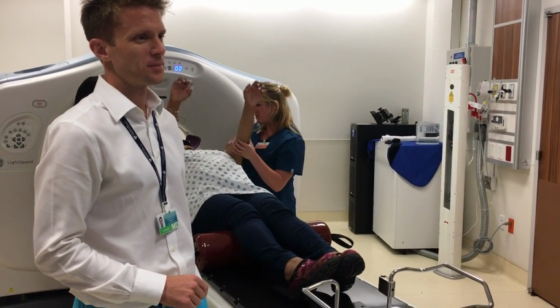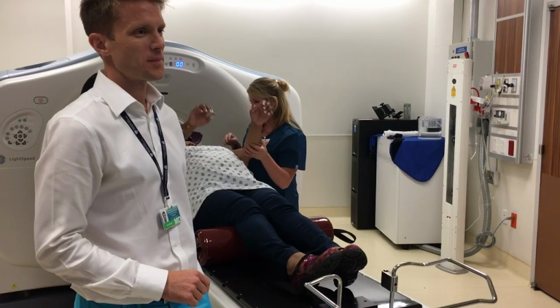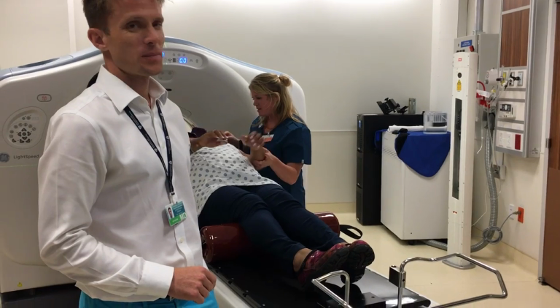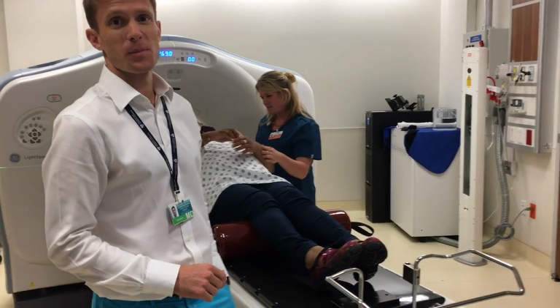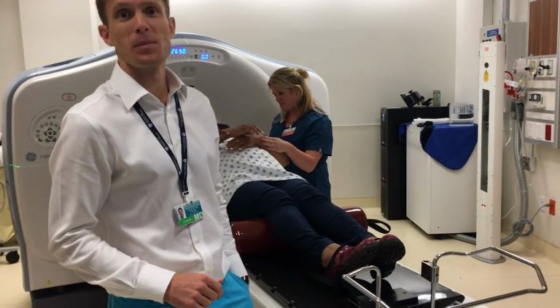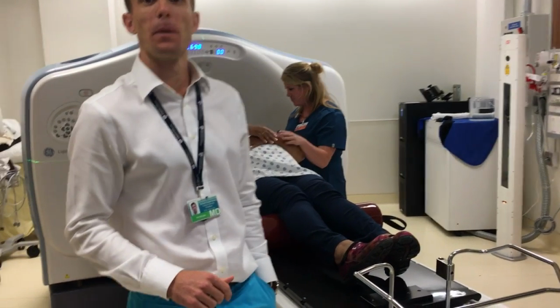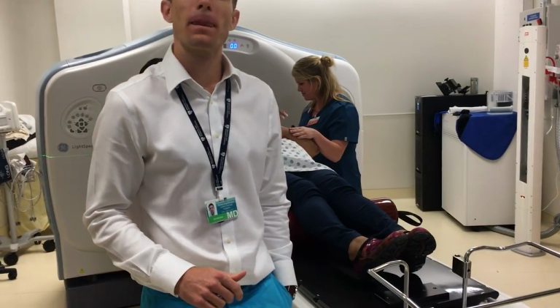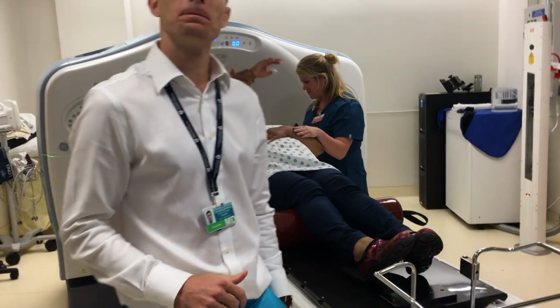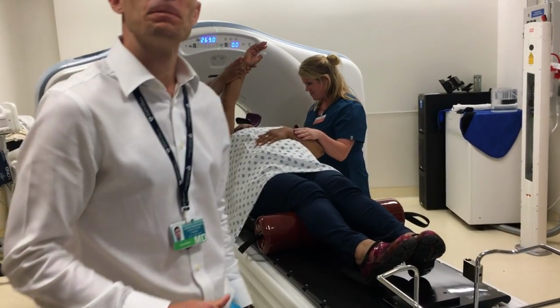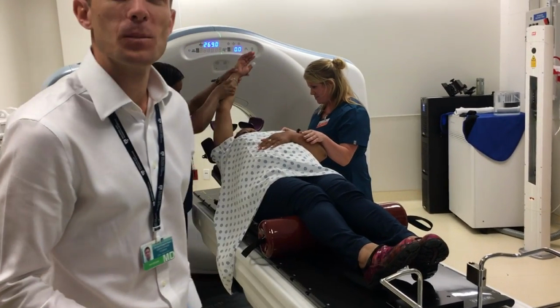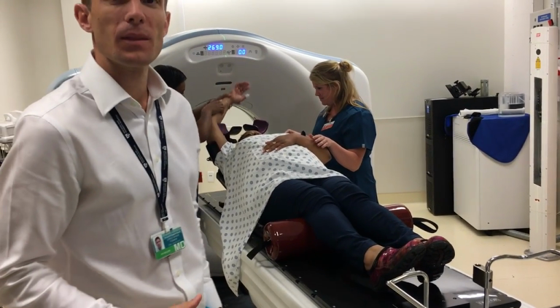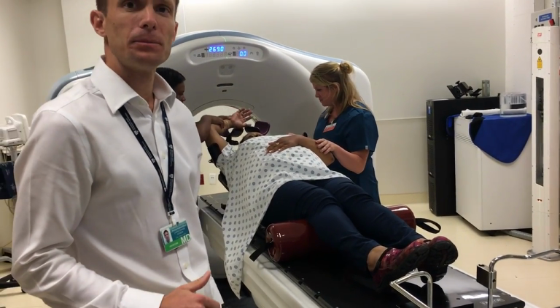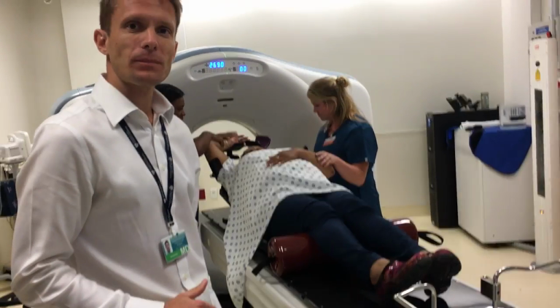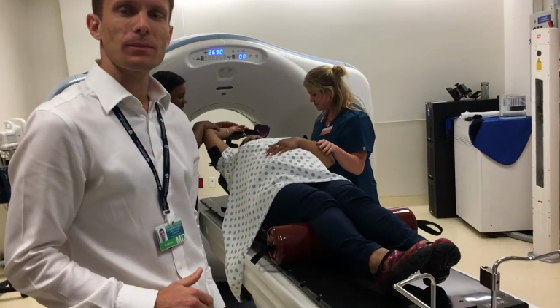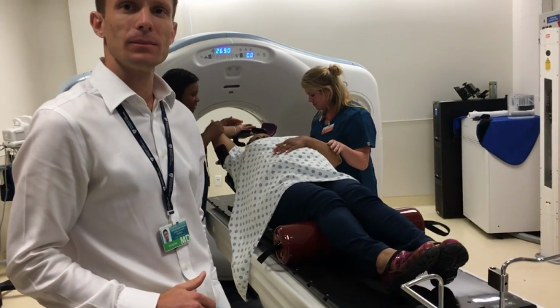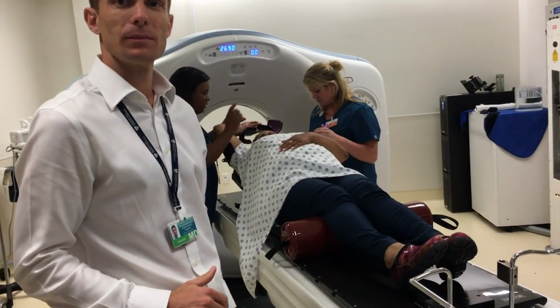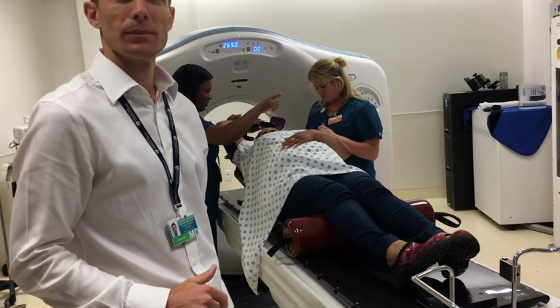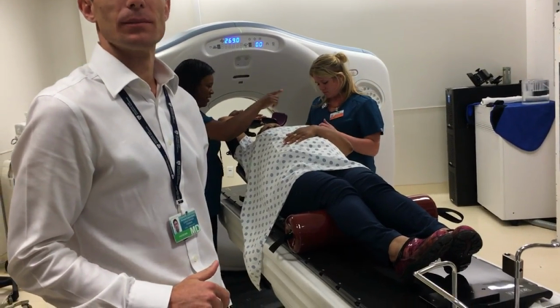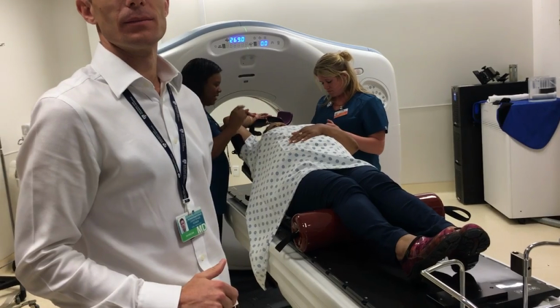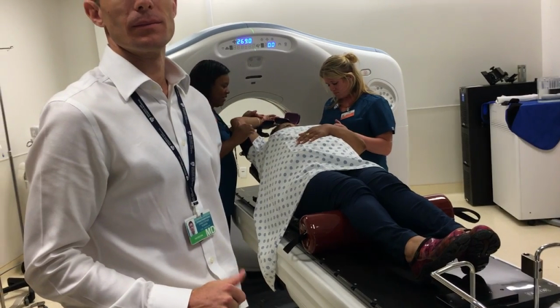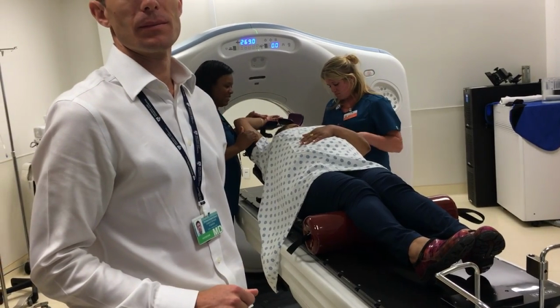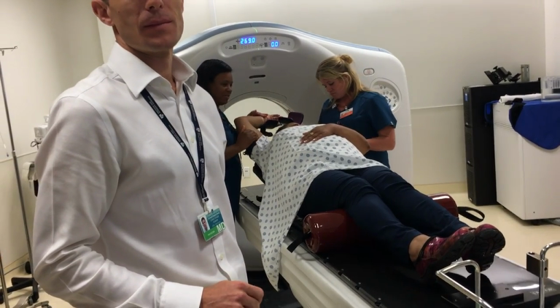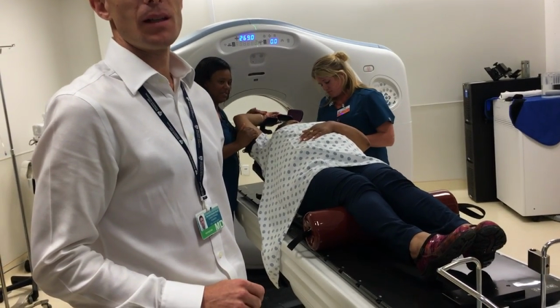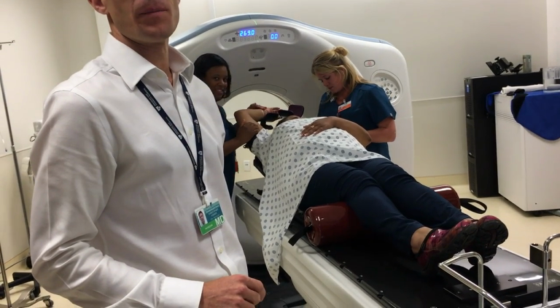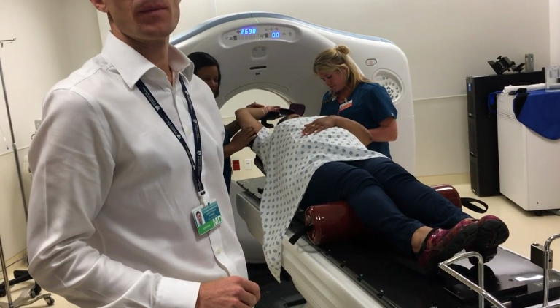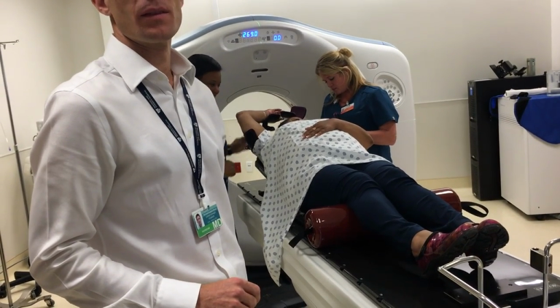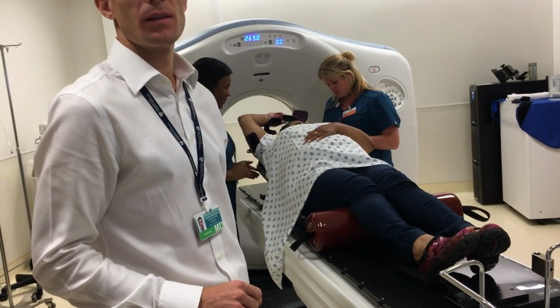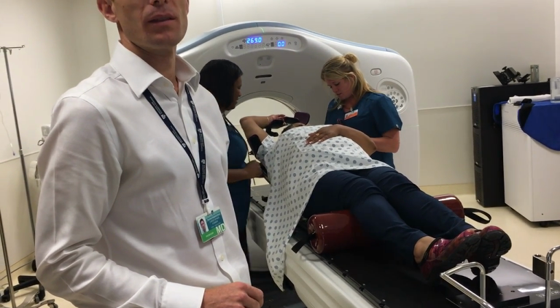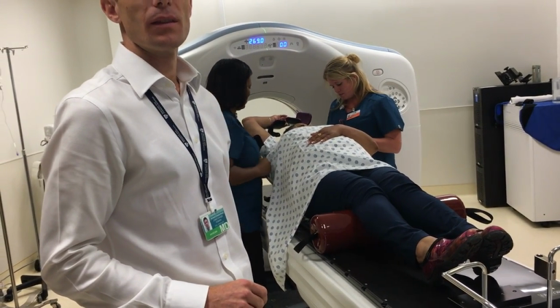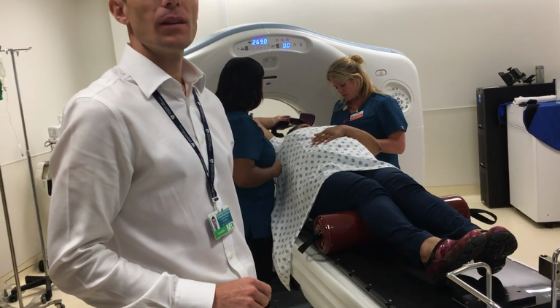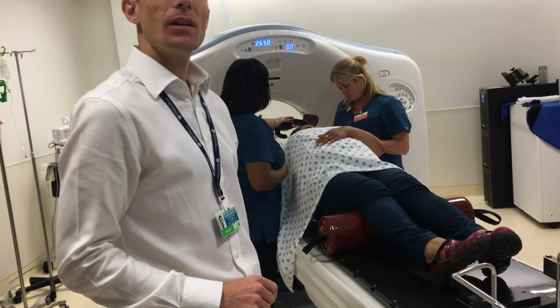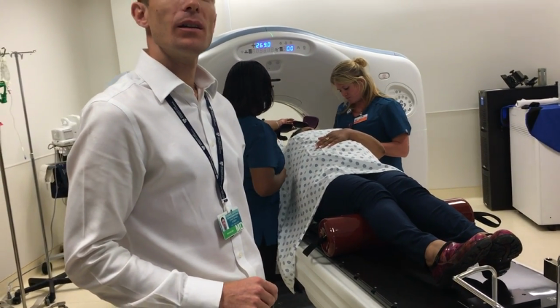So this is an upgrade. Dr. Fosker, can you tell us exactly what this machine is doing? Did we have to get extra equipment to be able to do this?